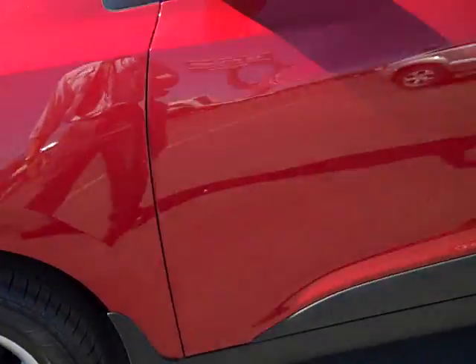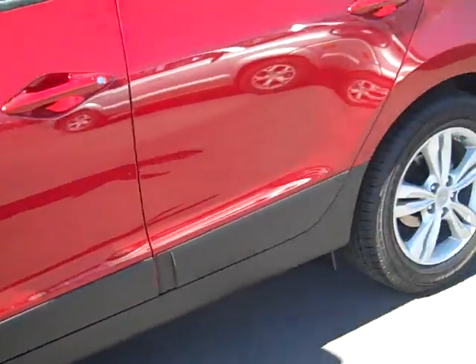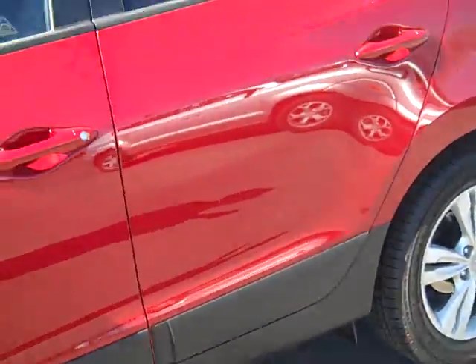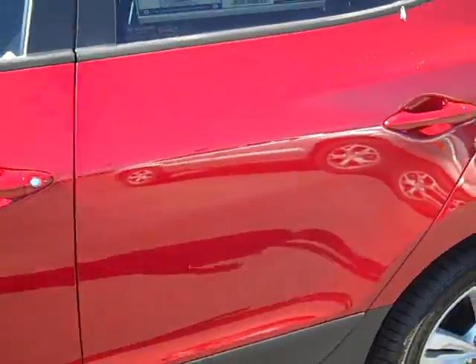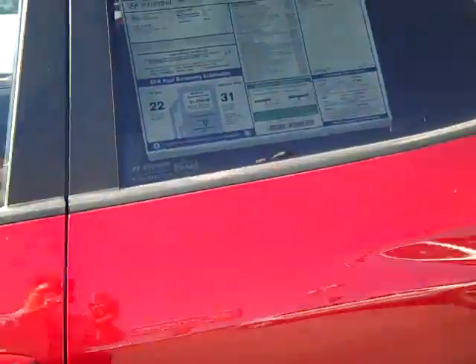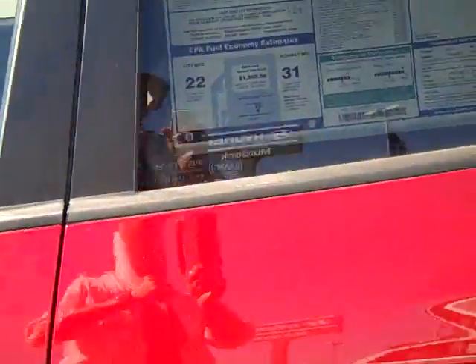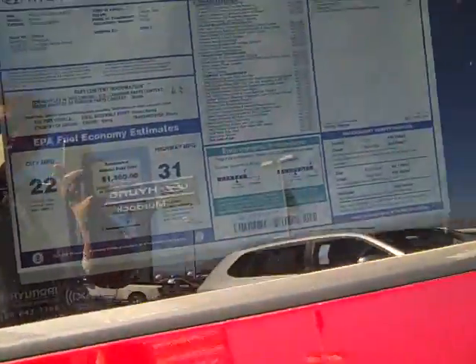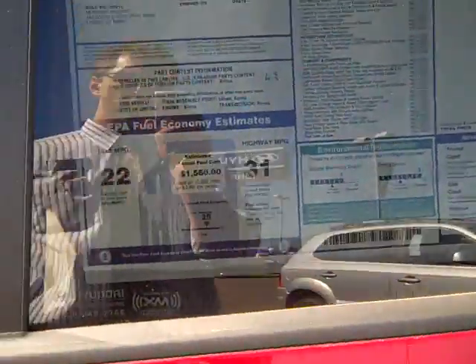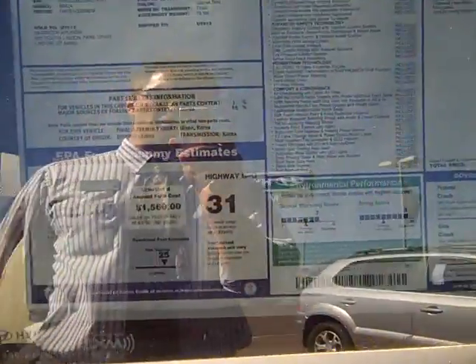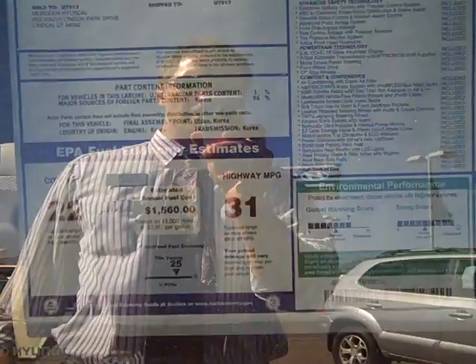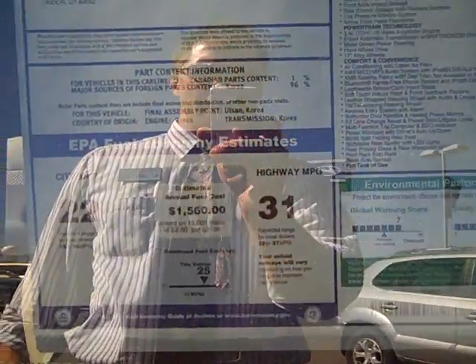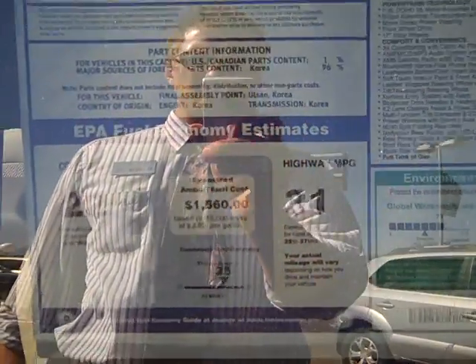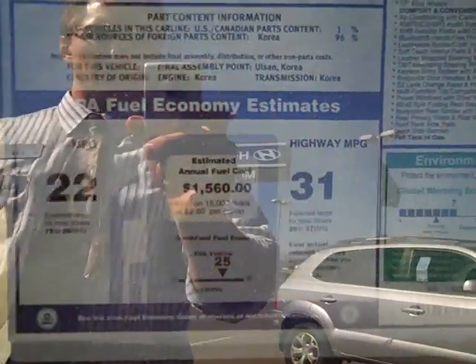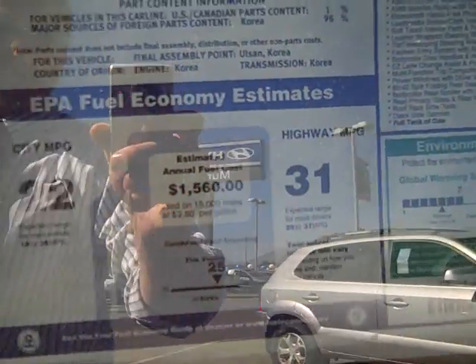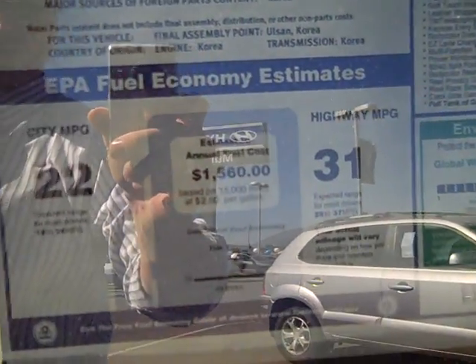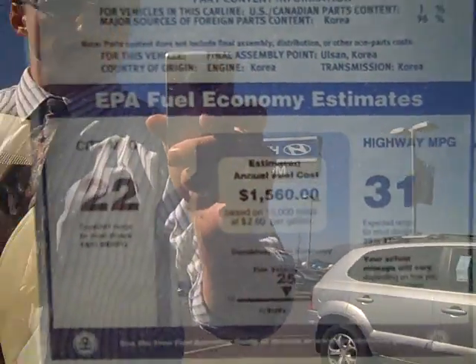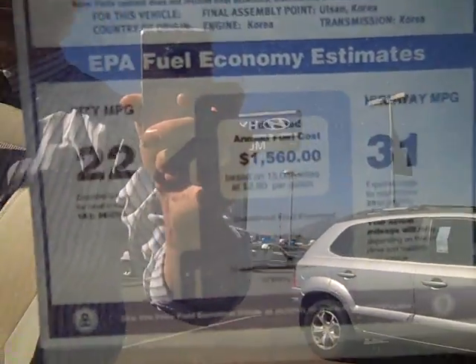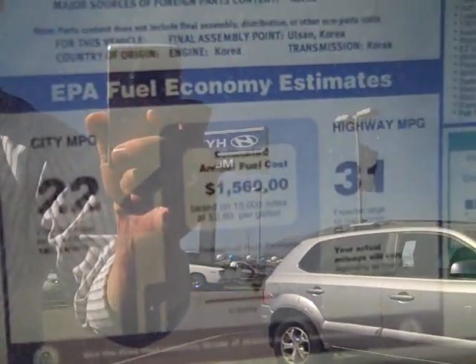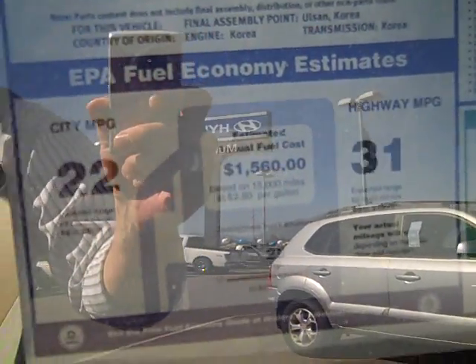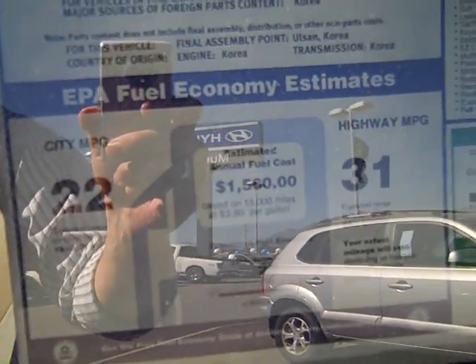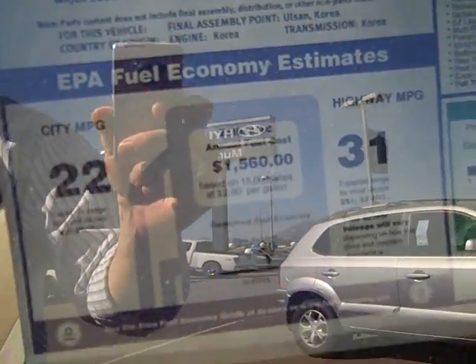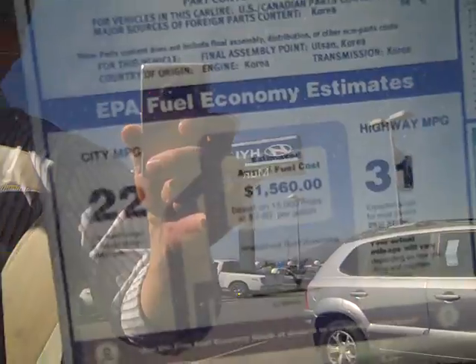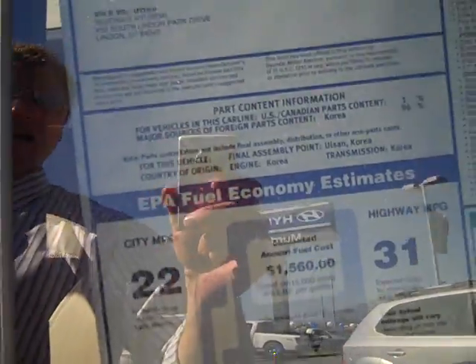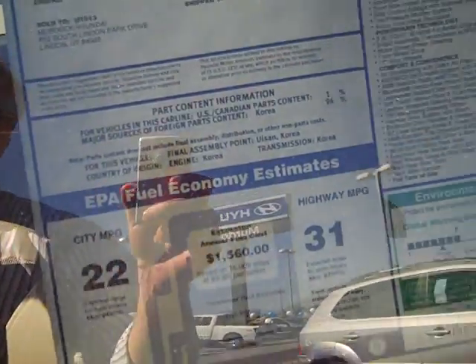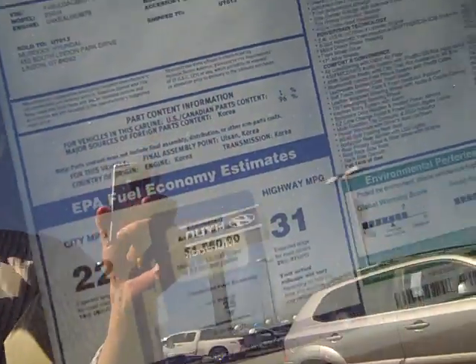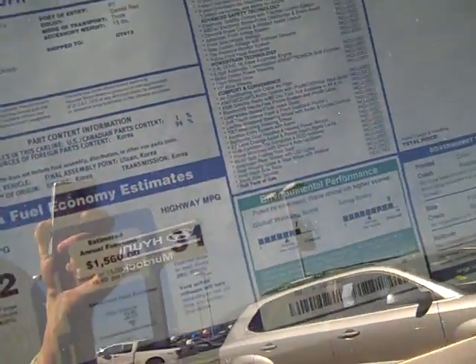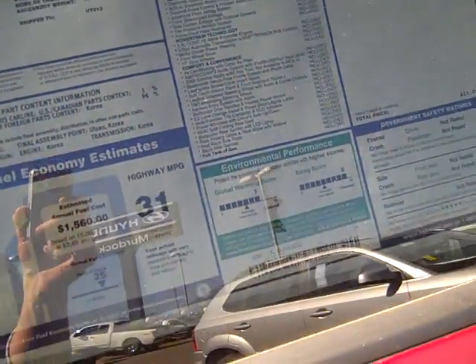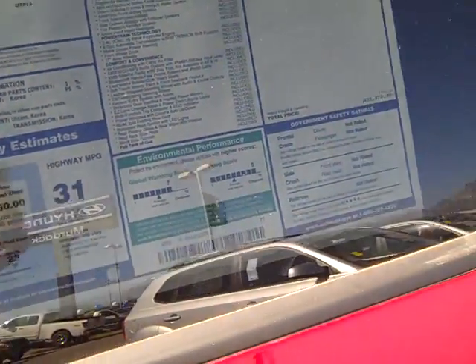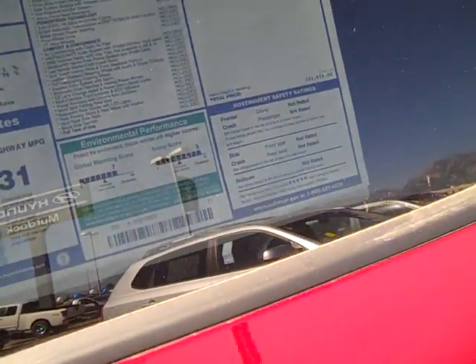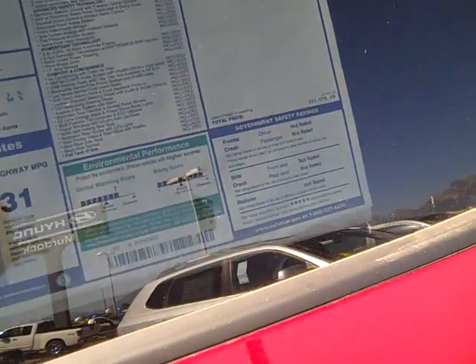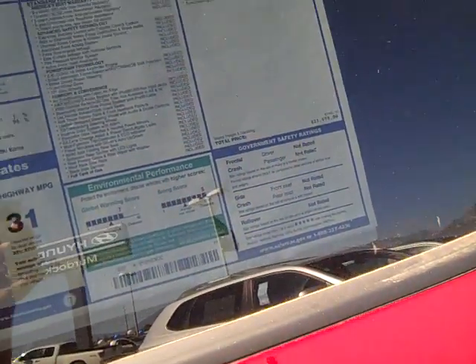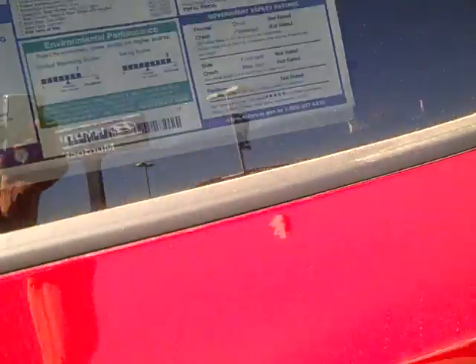You've got four disc brakes on this guy, and here's a quick look at the sticker. As you can see there, your gas mileage is 22 and 31. Probably the best gas mileage you're going to find out there for an SUV.